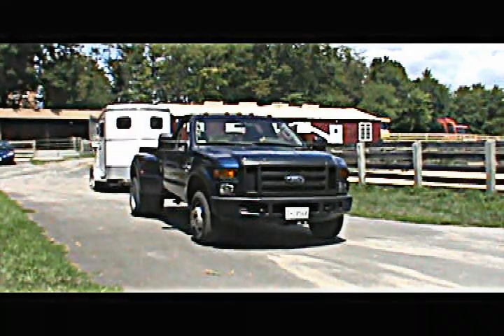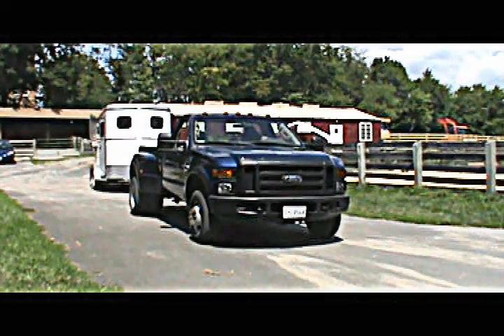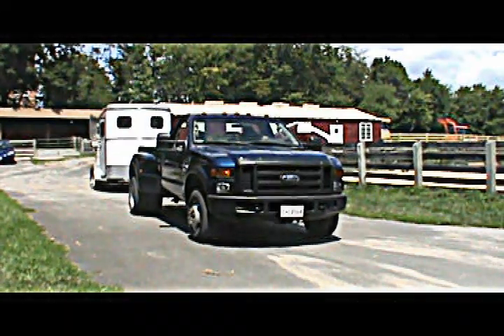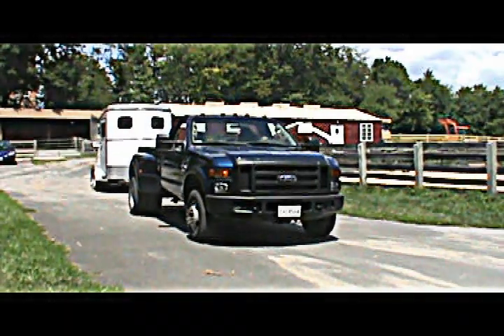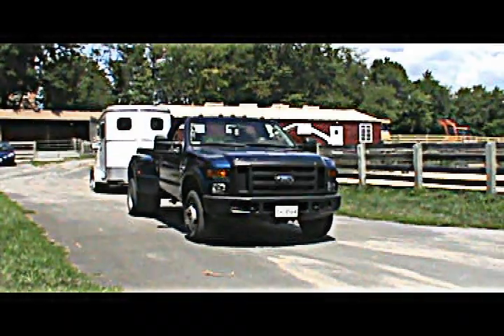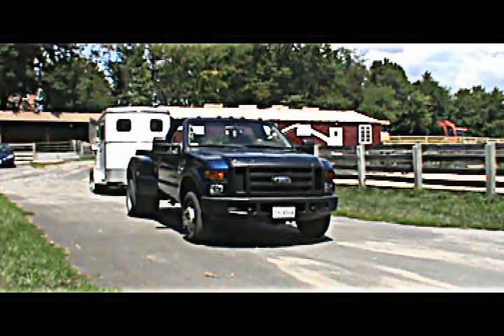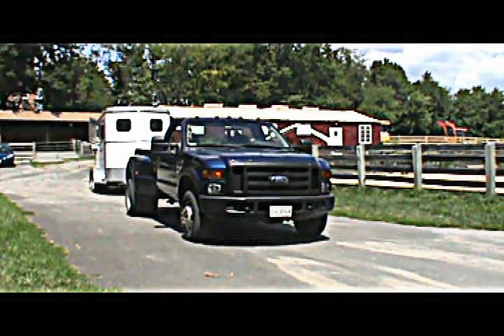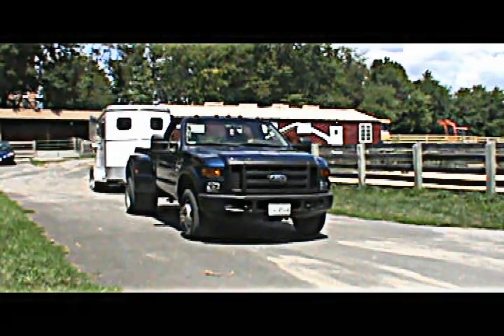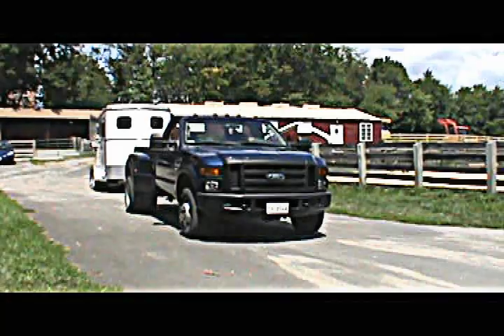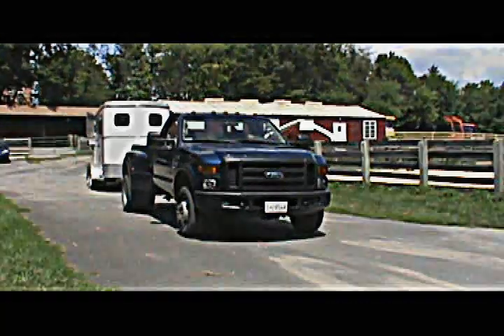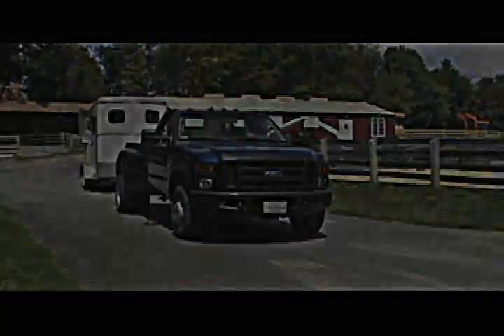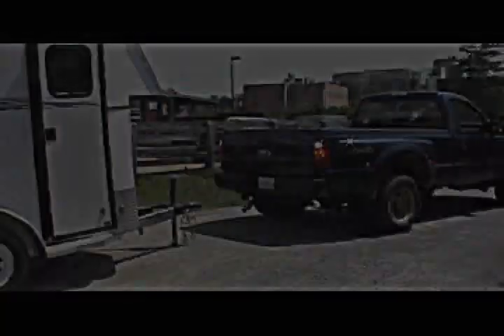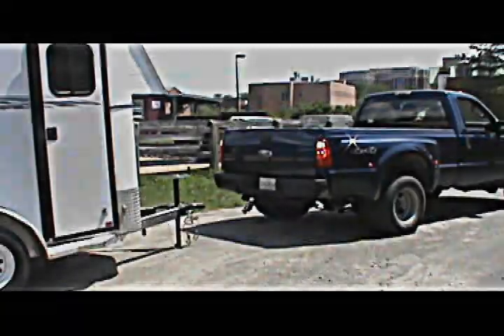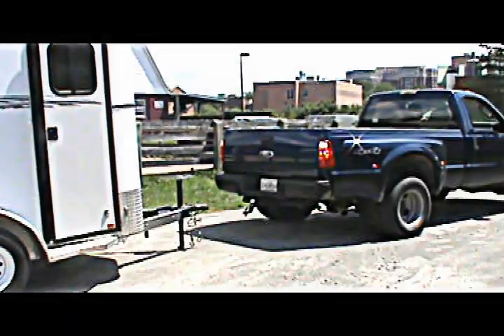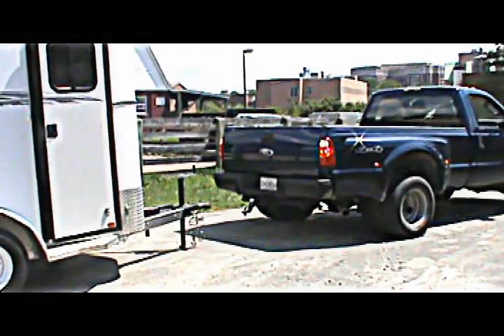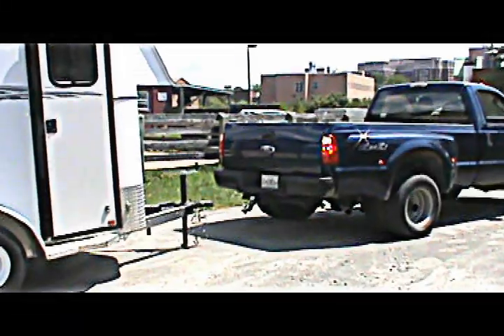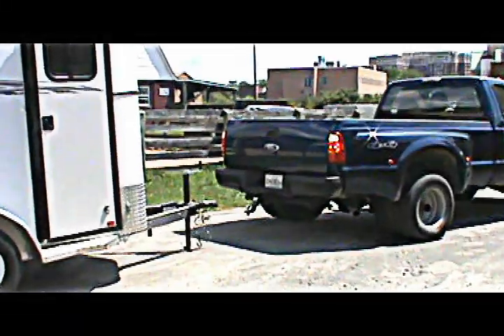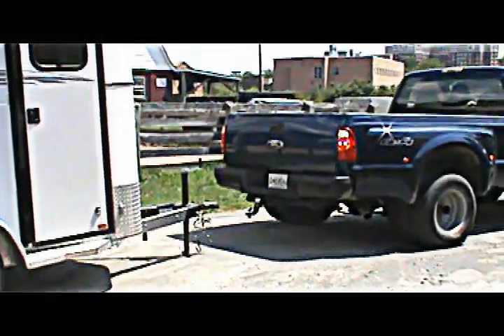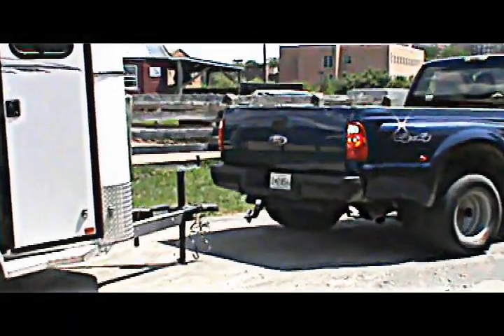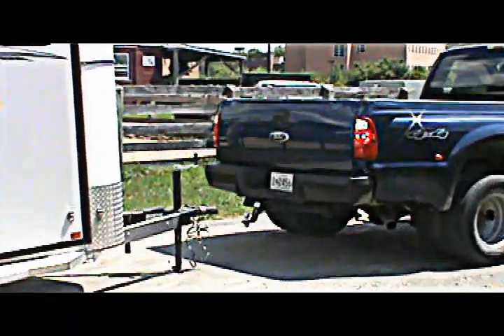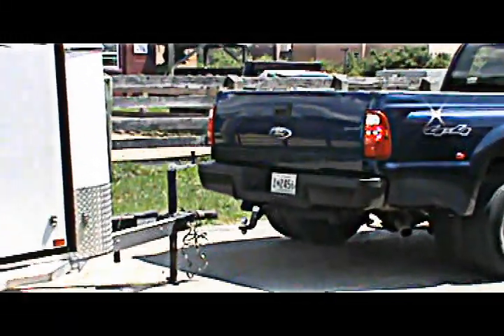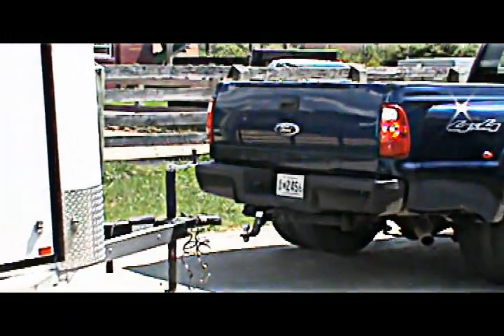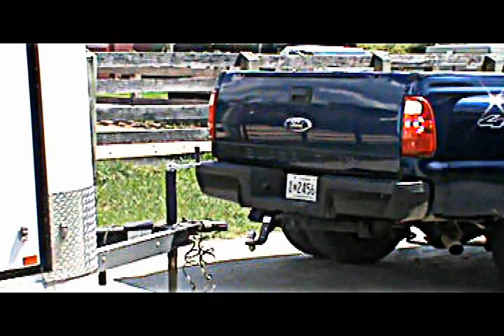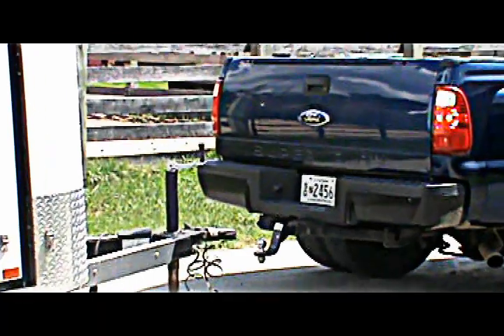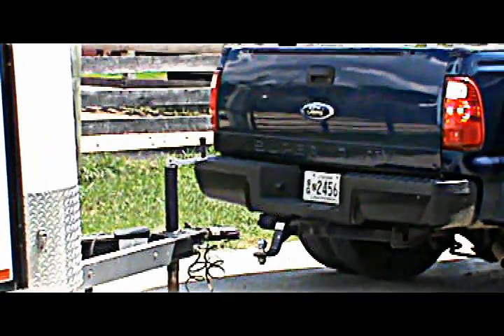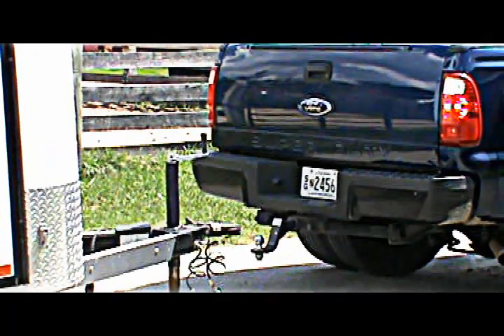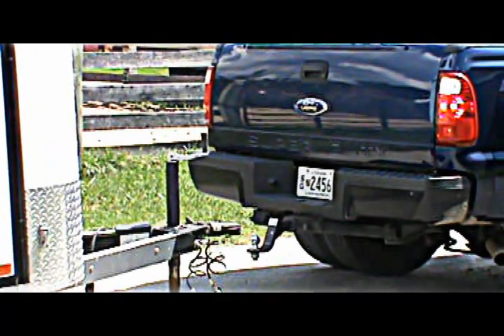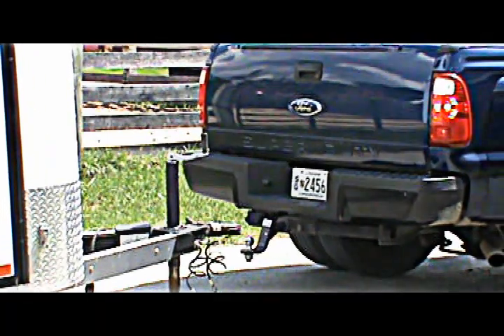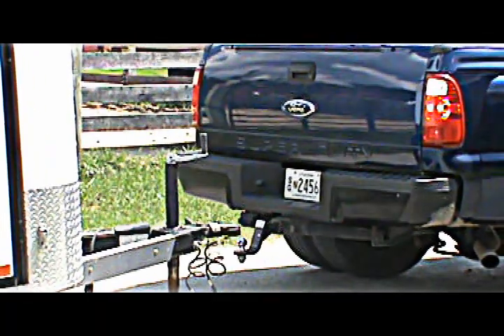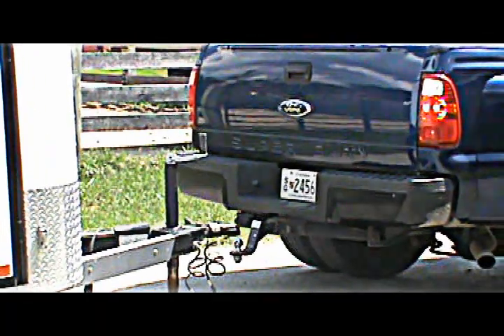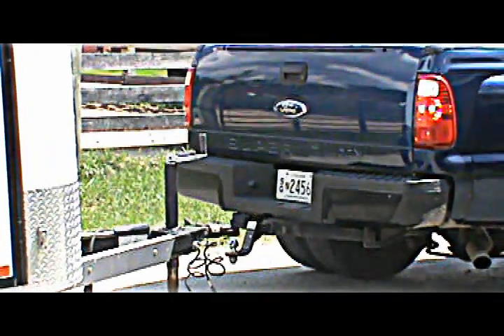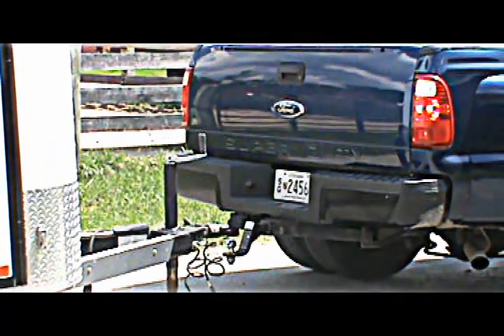Back up to the trailer, keeping the truck as straight as possible. It's helpful to have someone outside of the vehicle directing you. Stop when the ball of the hitch is directly under the trailer's coupler.